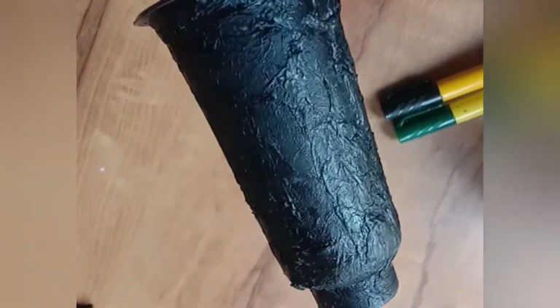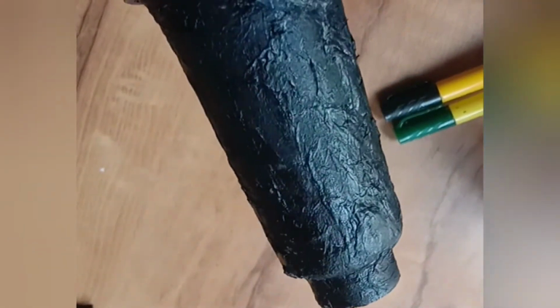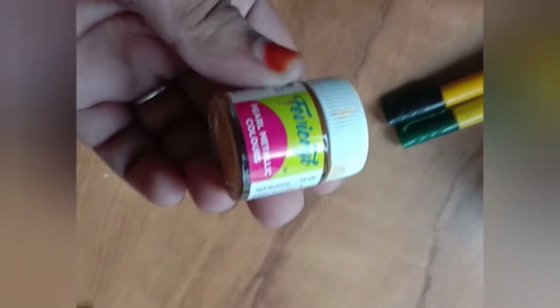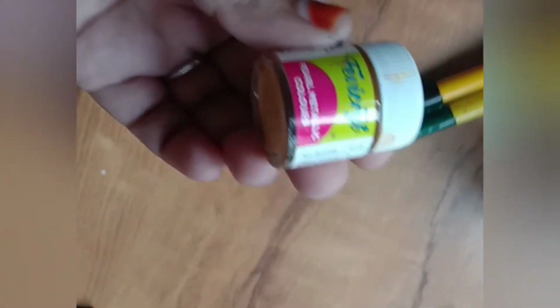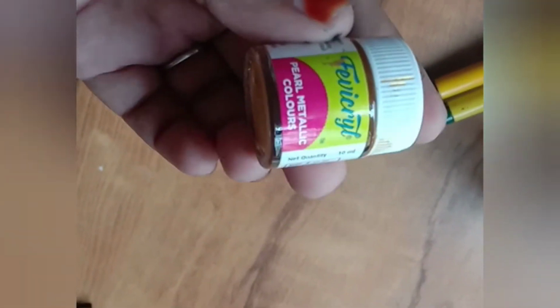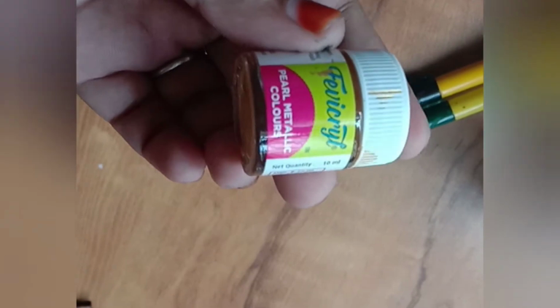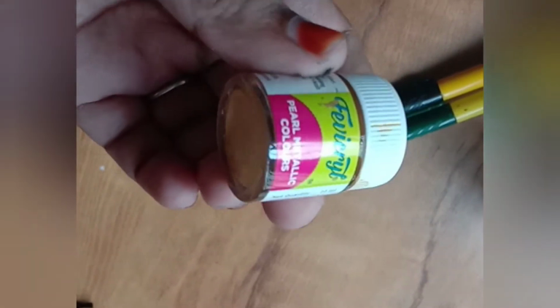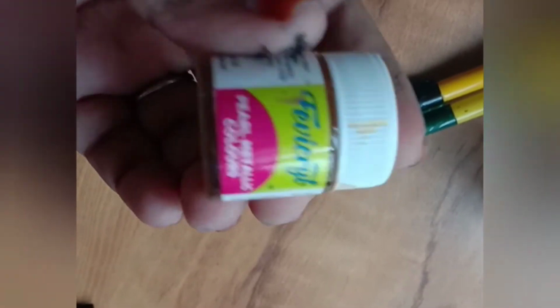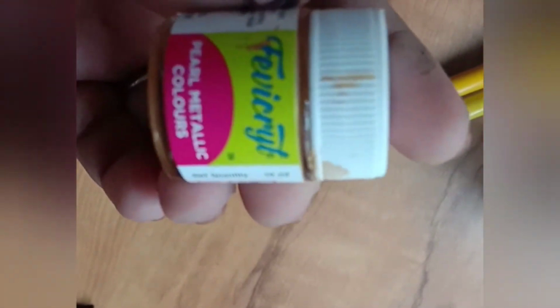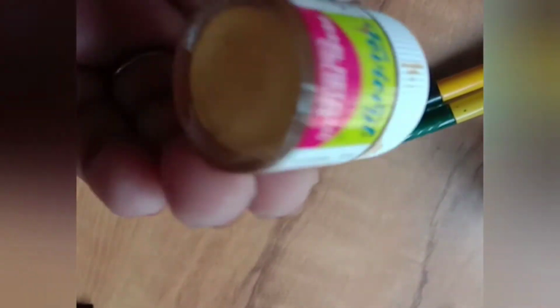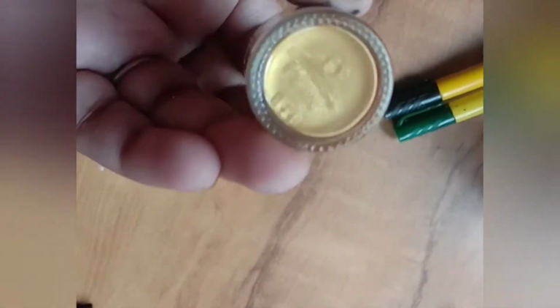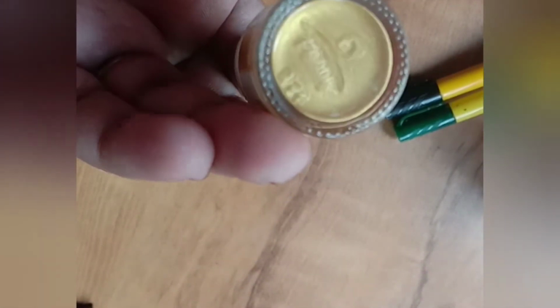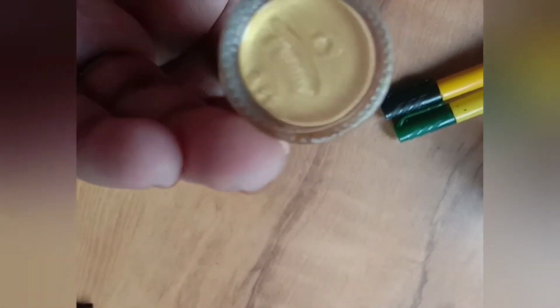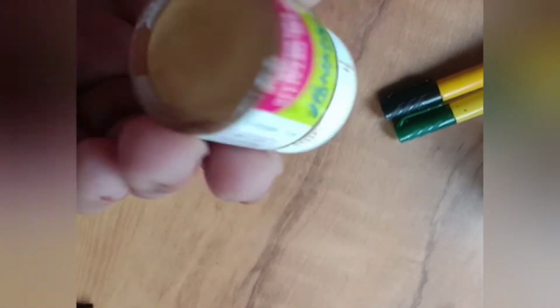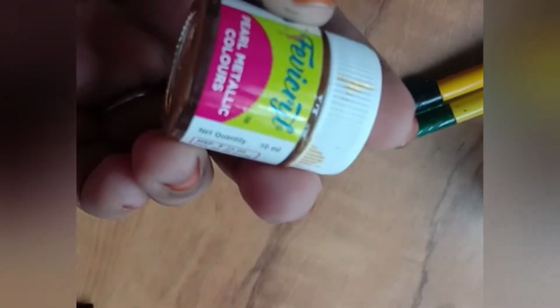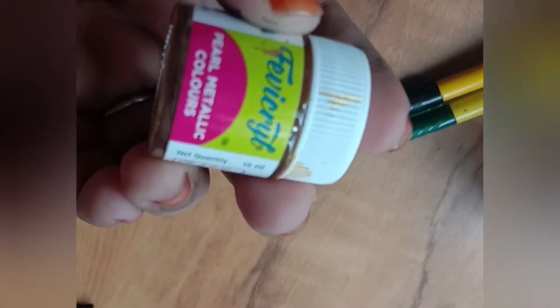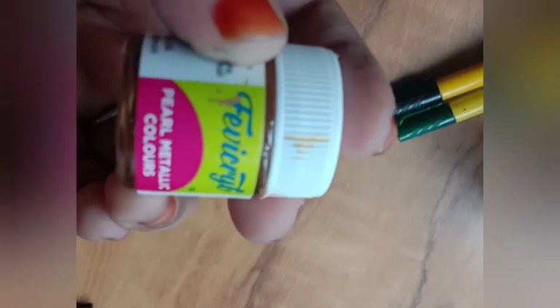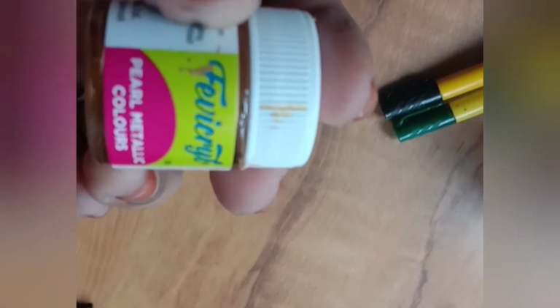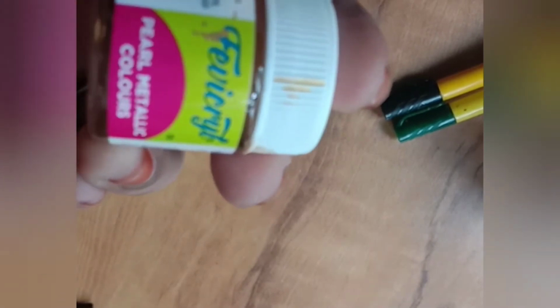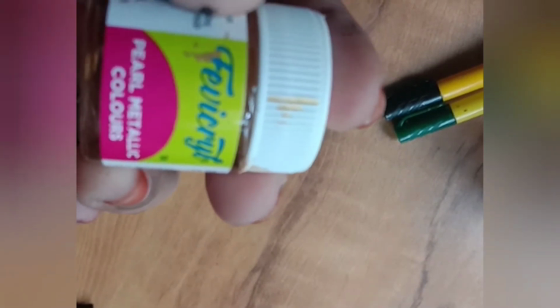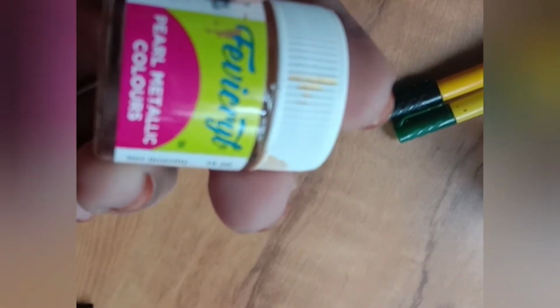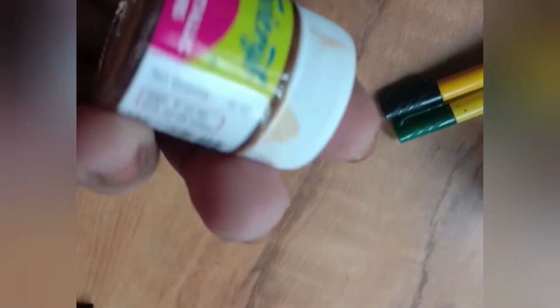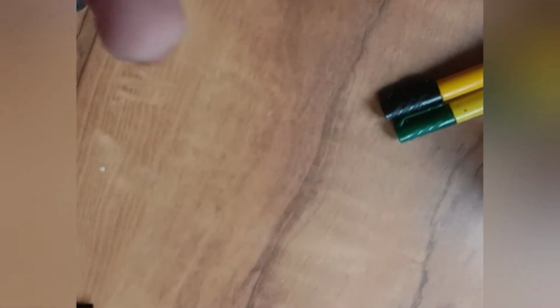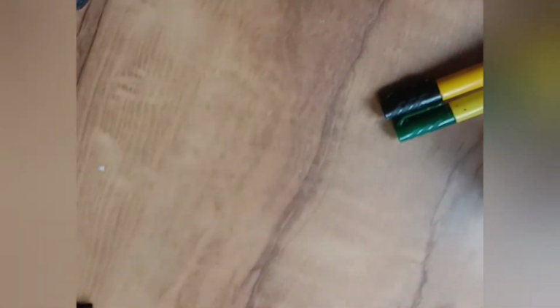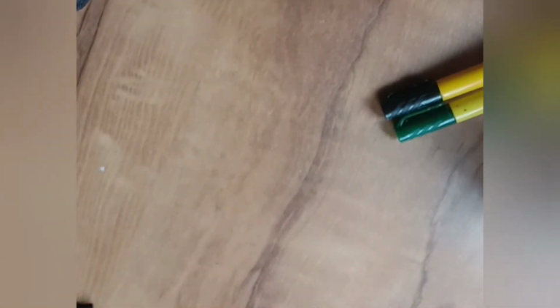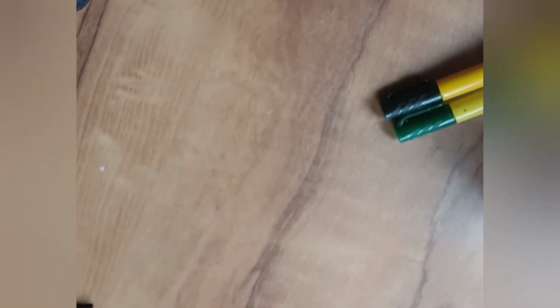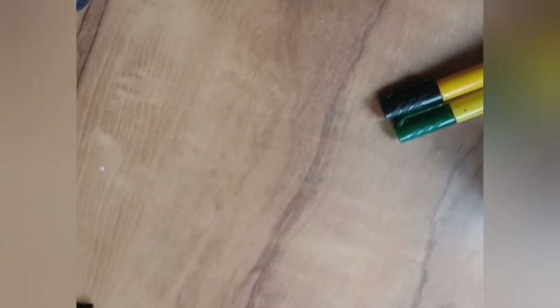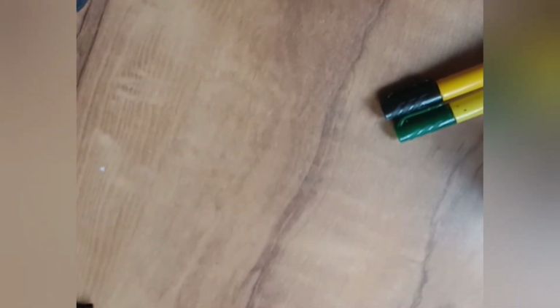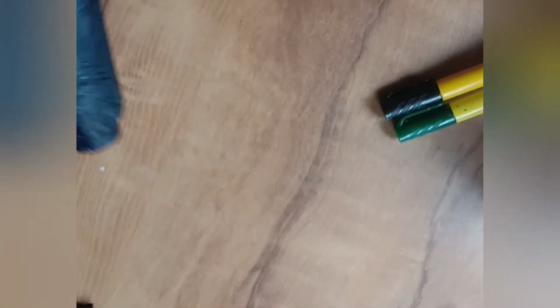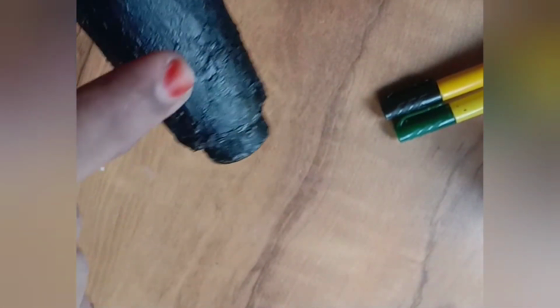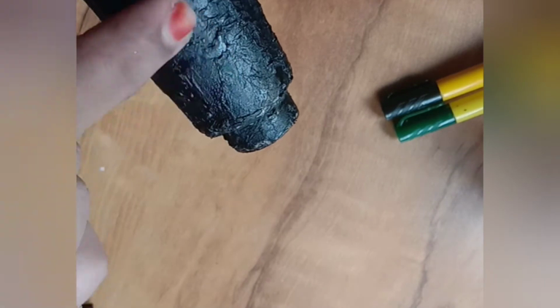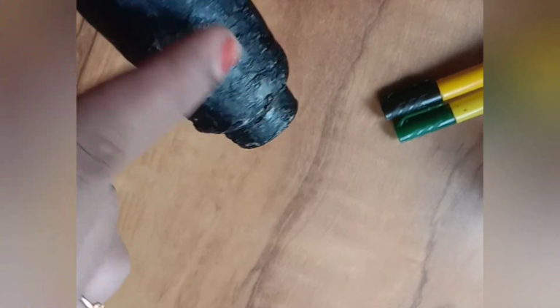I will paint the color. I will paint the golden color.